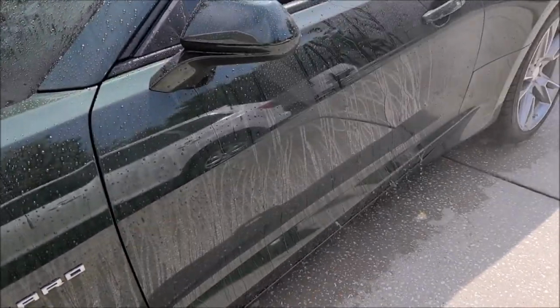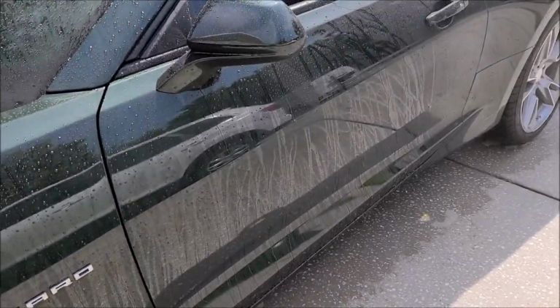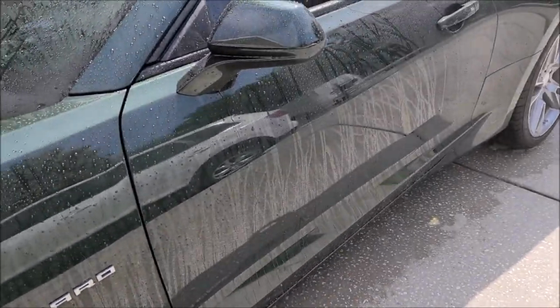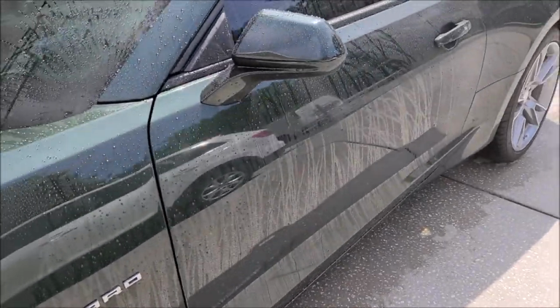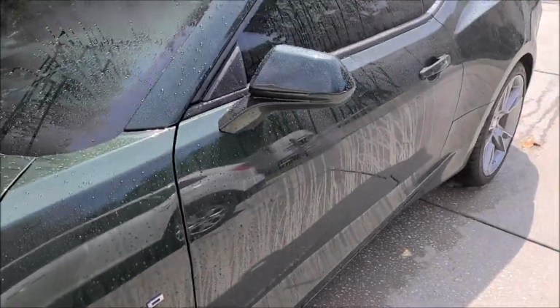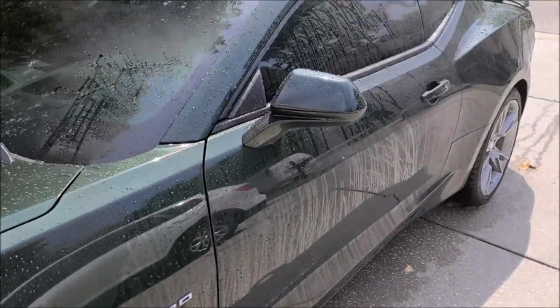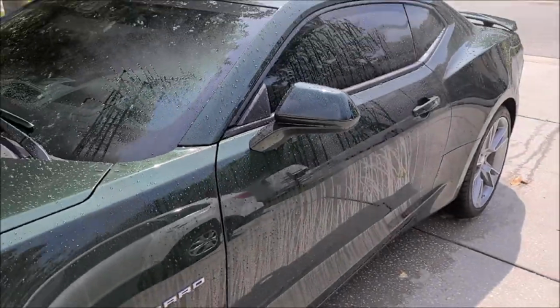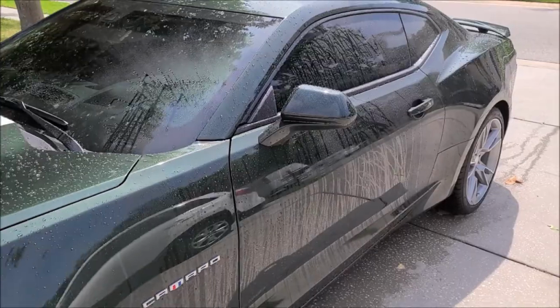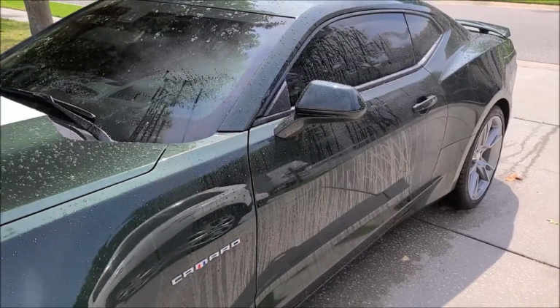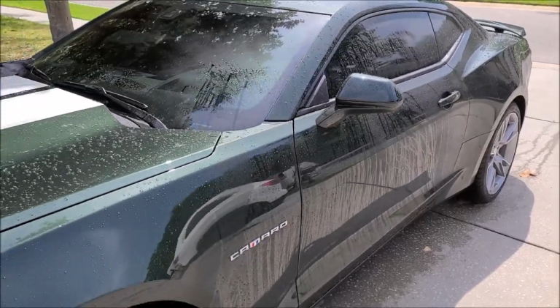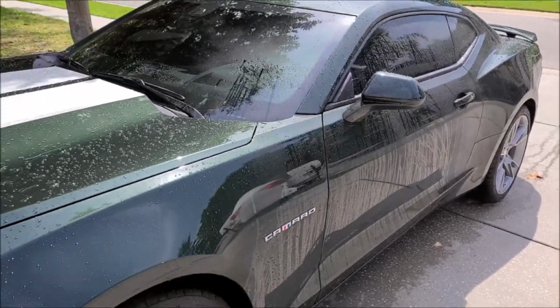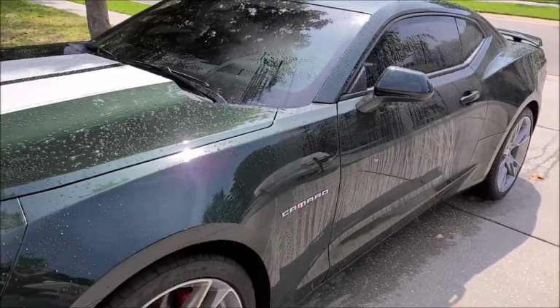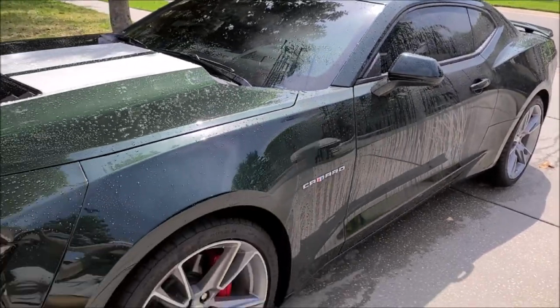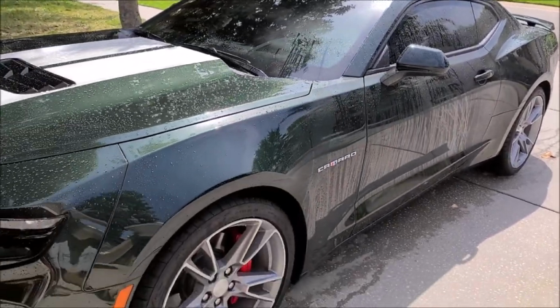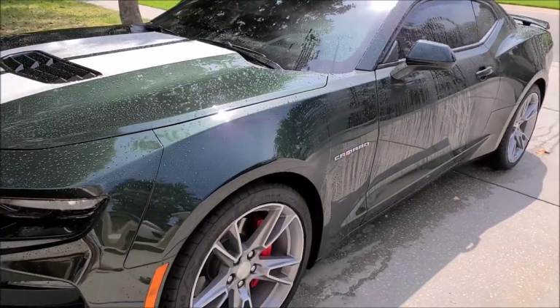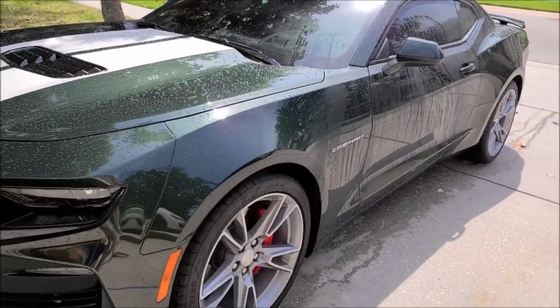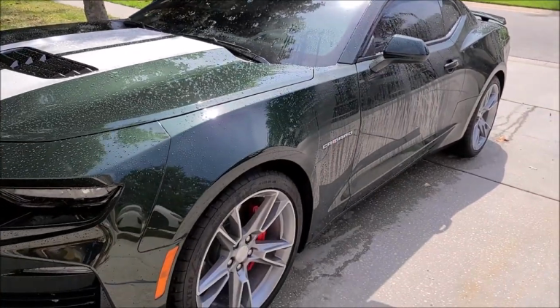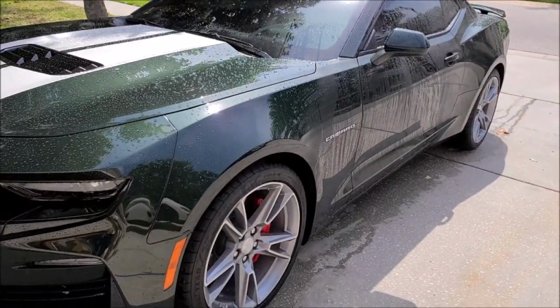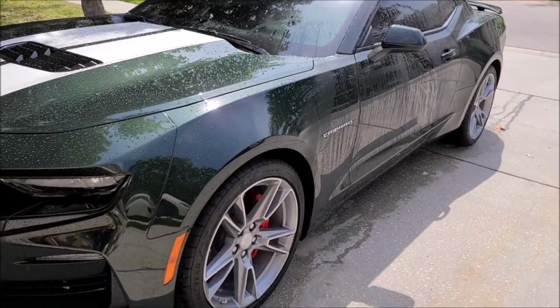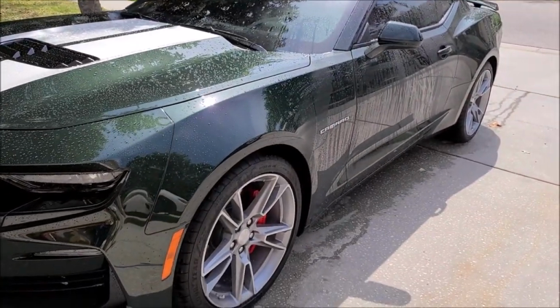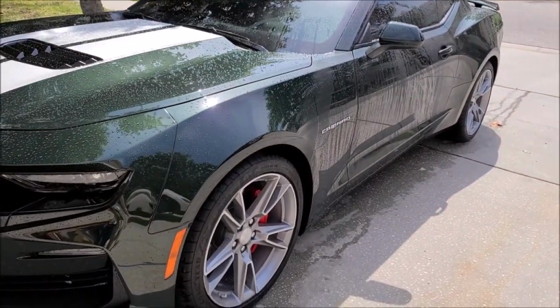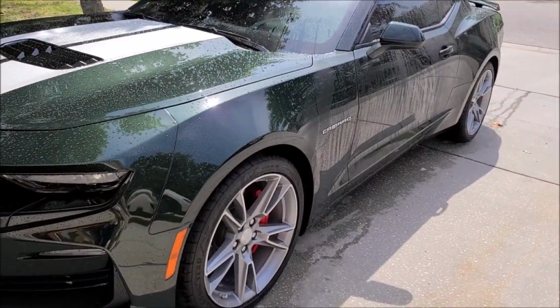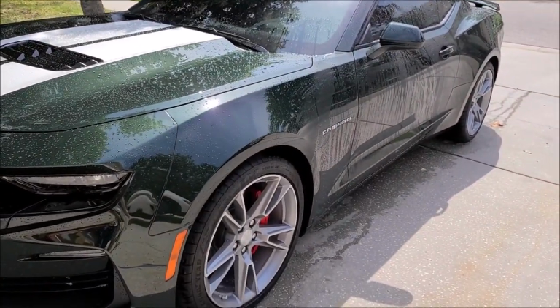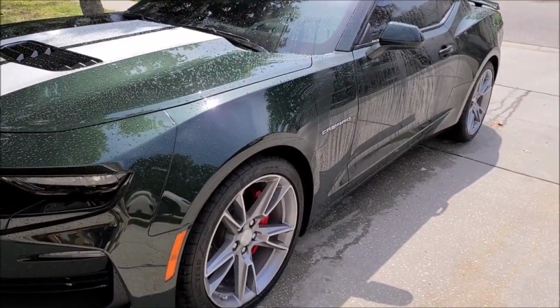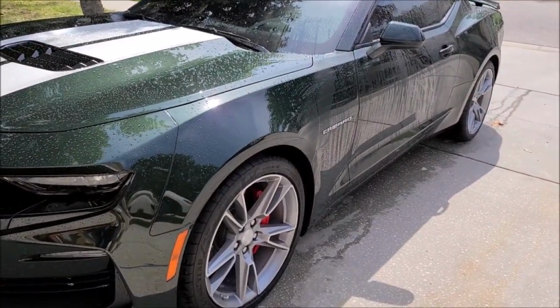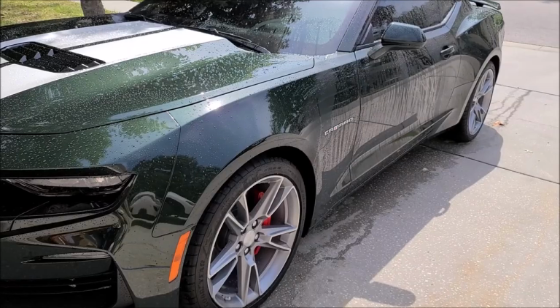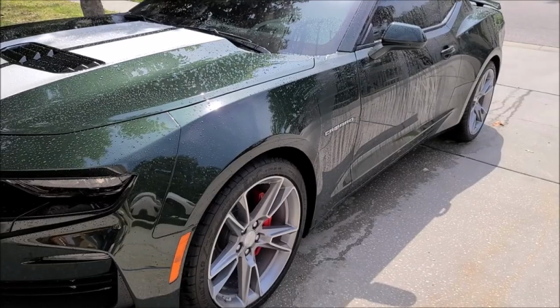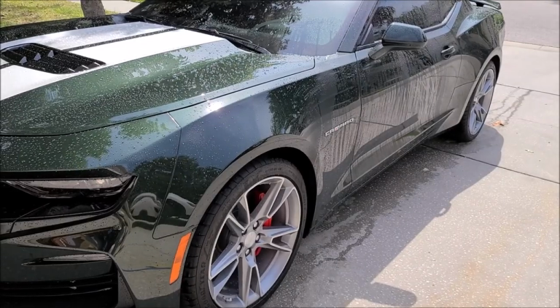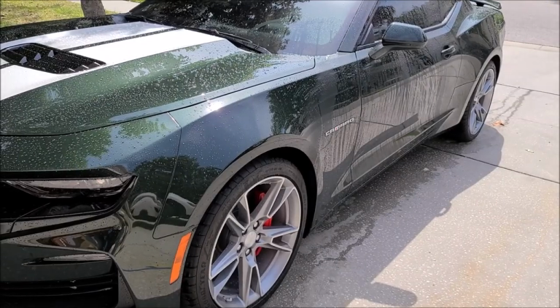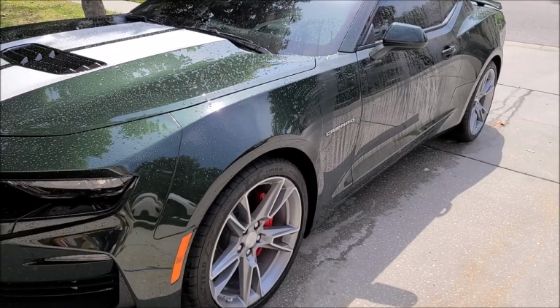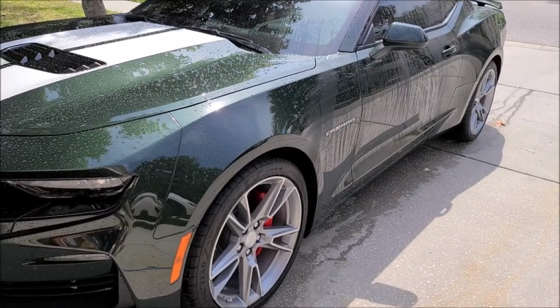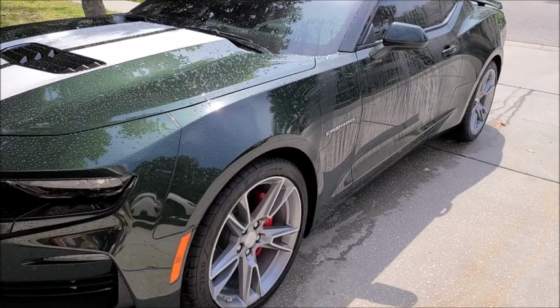Easy peasy, juicy squeezy. Thanks for watching guys, have a great day. Check out DetailJuice.com for all your product needs.